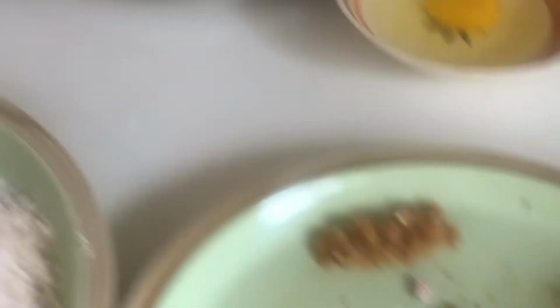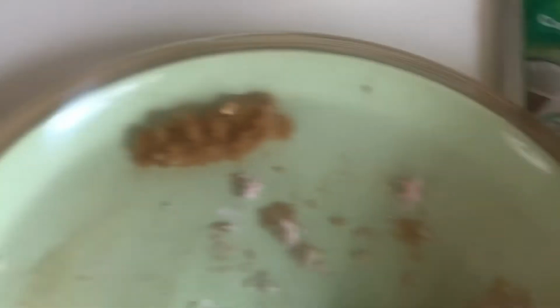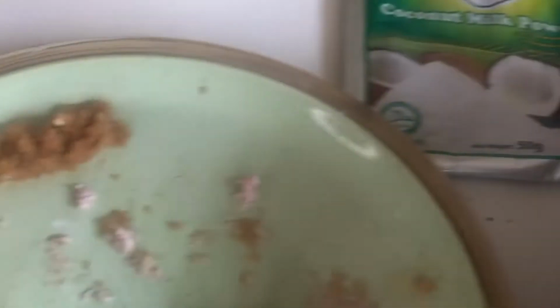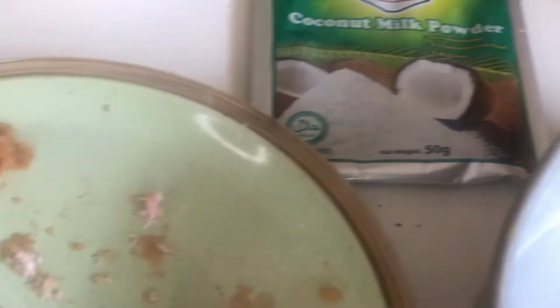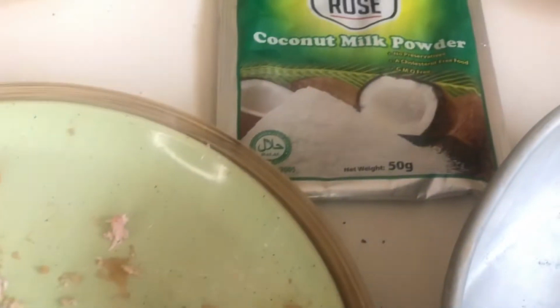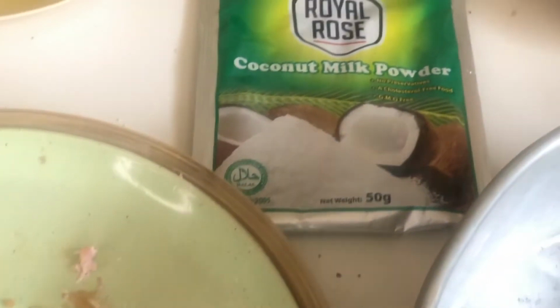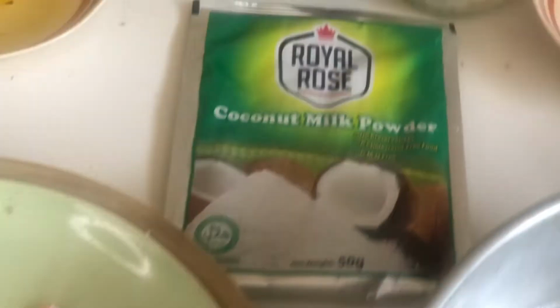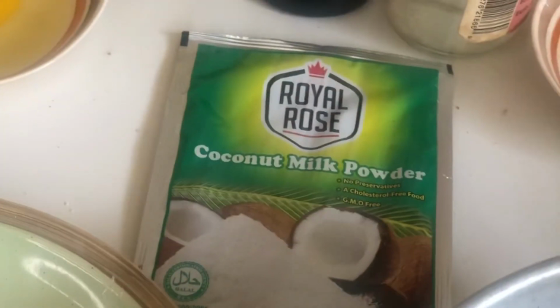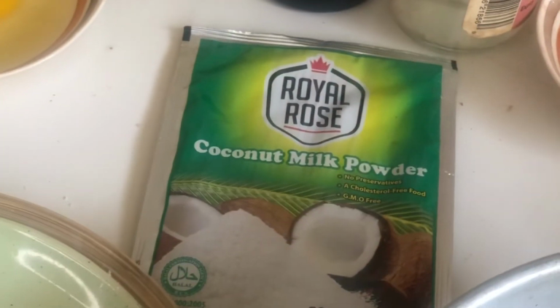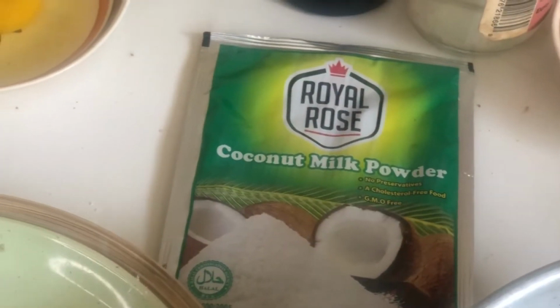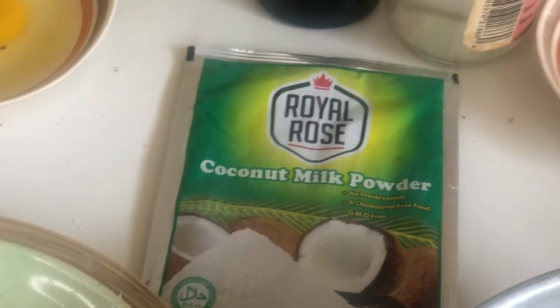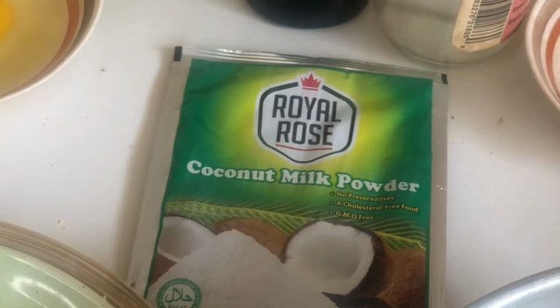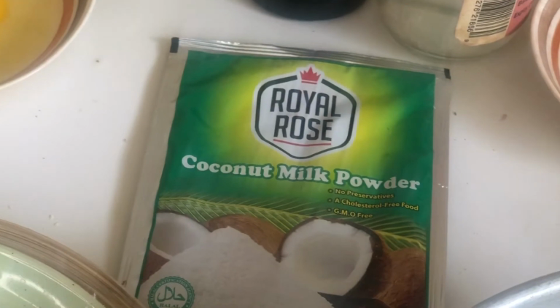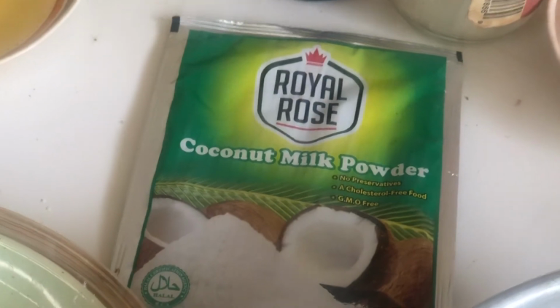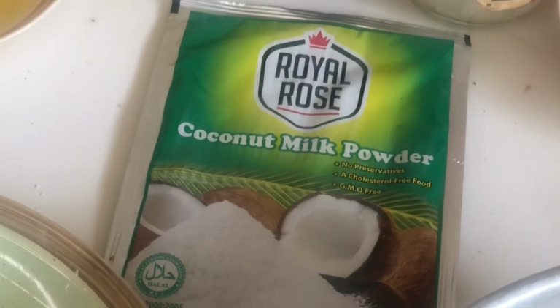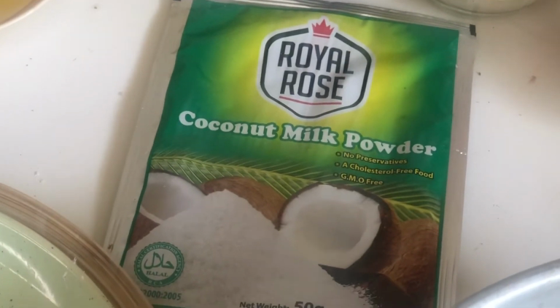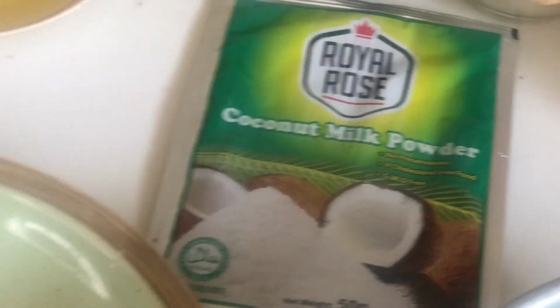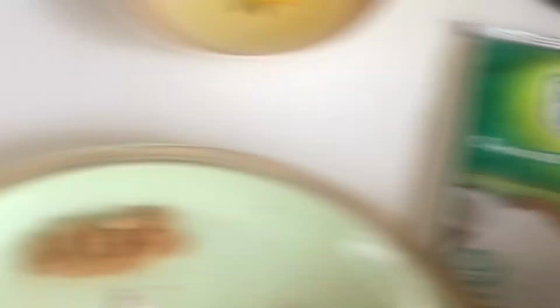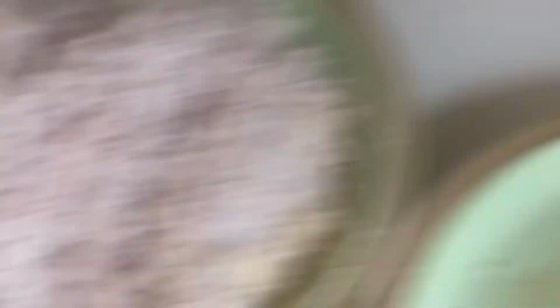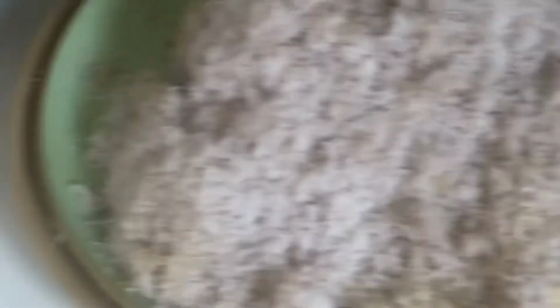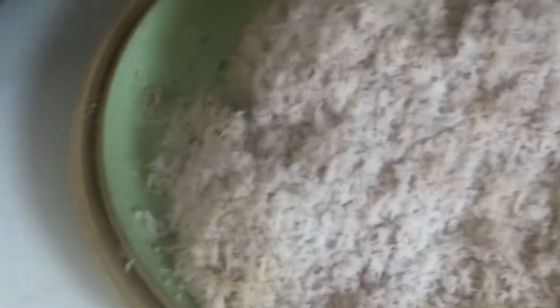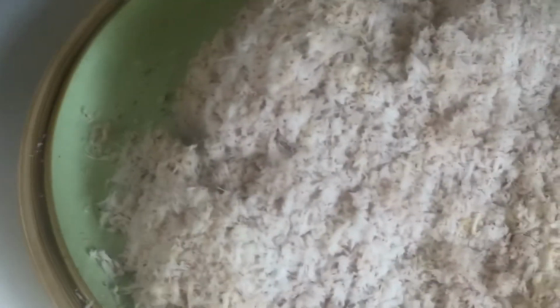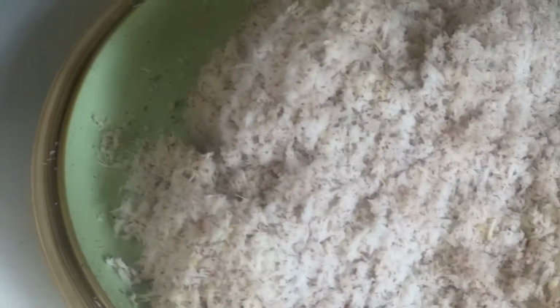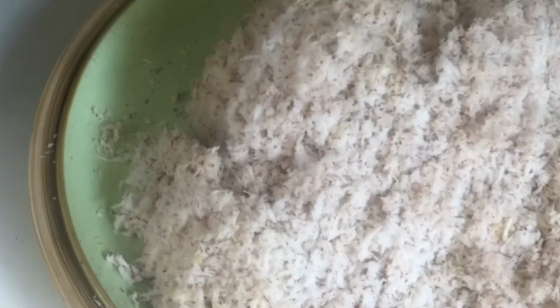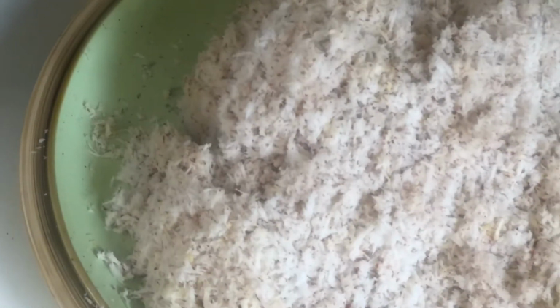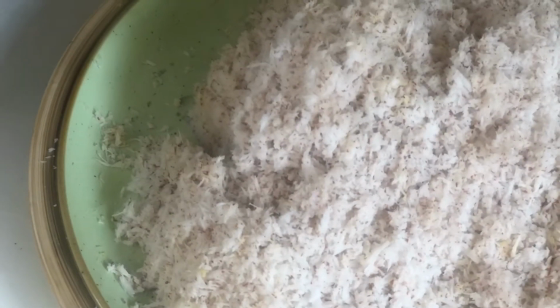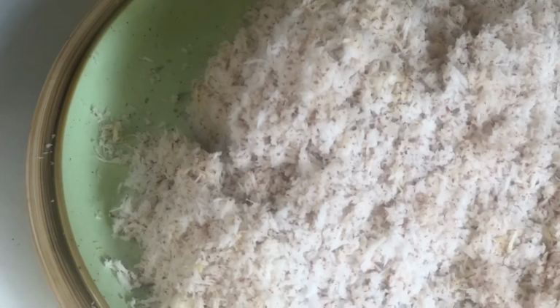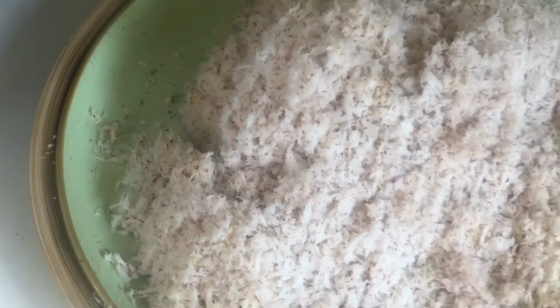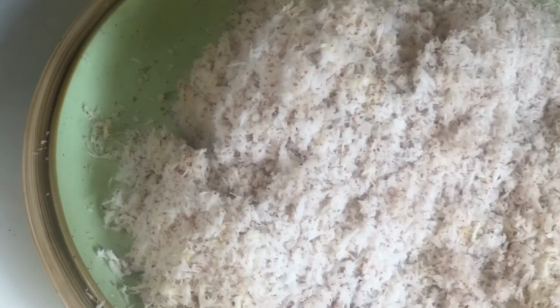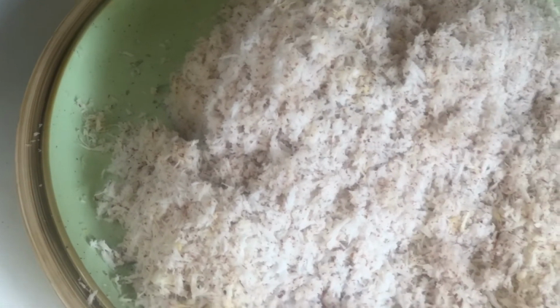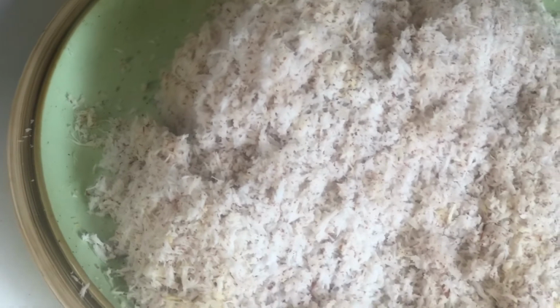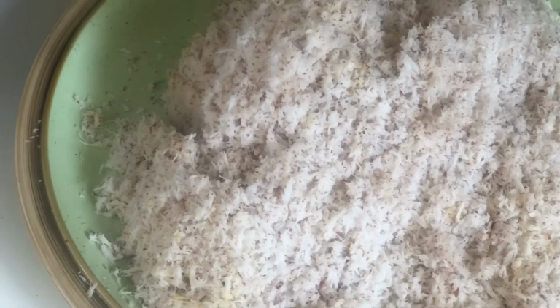And of course you need some boiling water — I almost forgot that — to help dissolve the coconut milk powder and also to form the milk from the coconut itself.